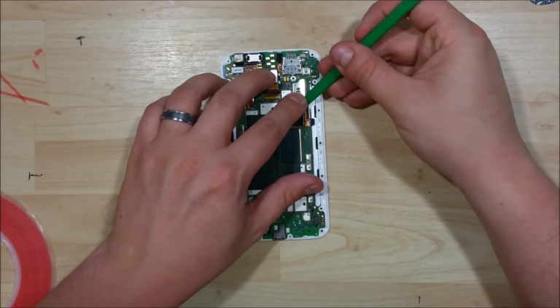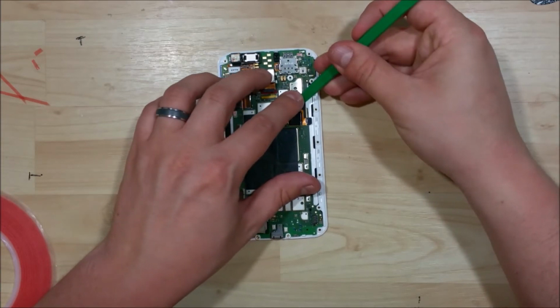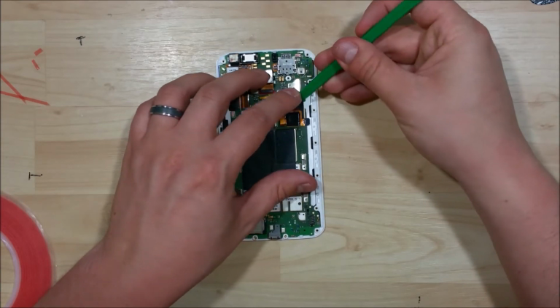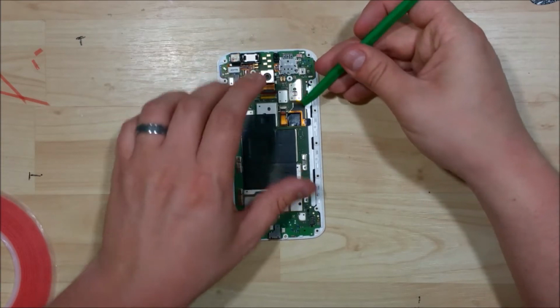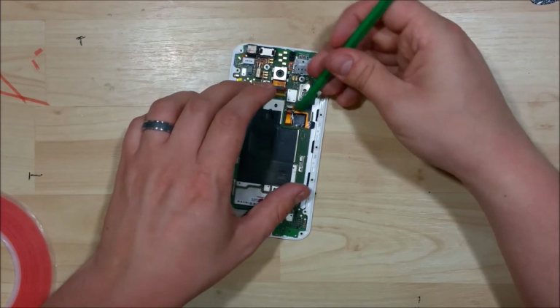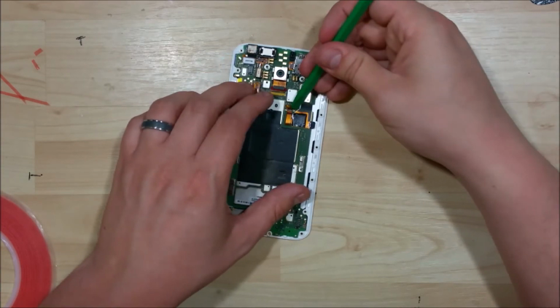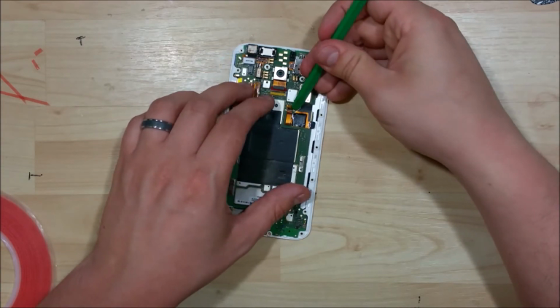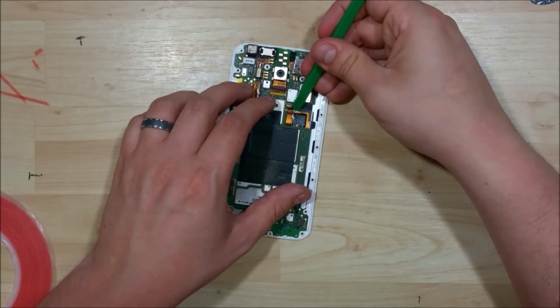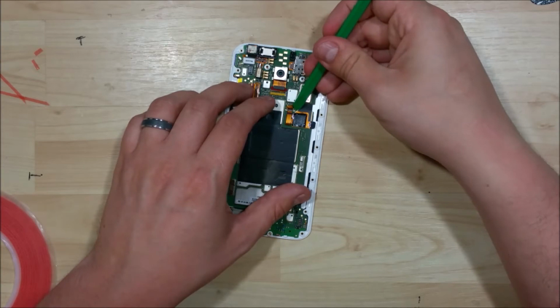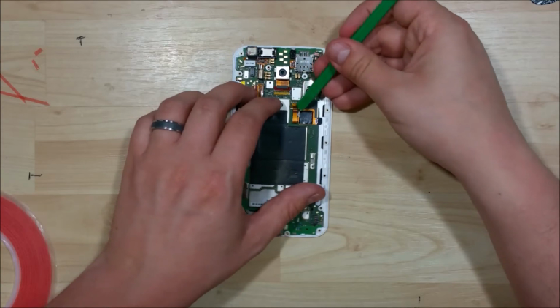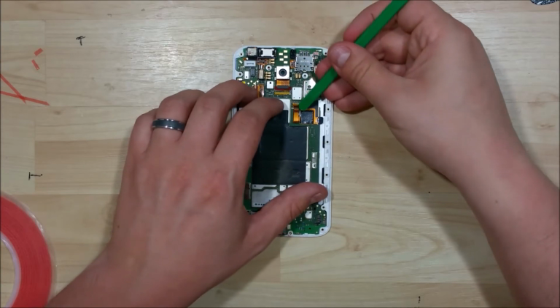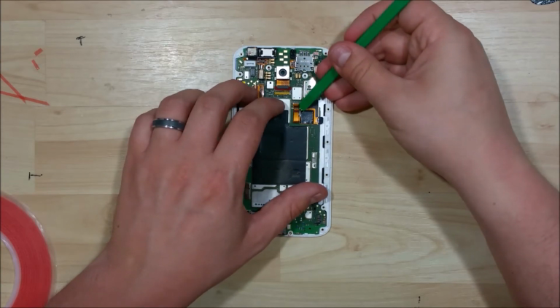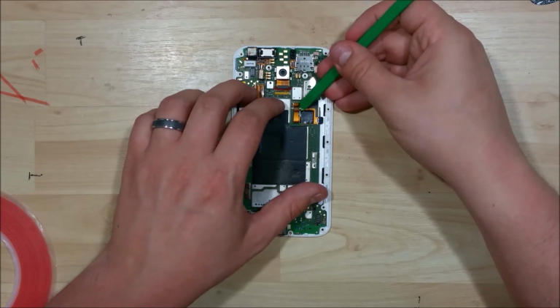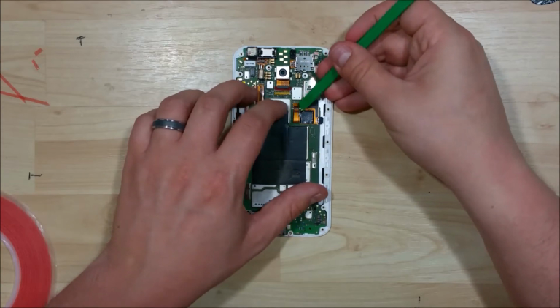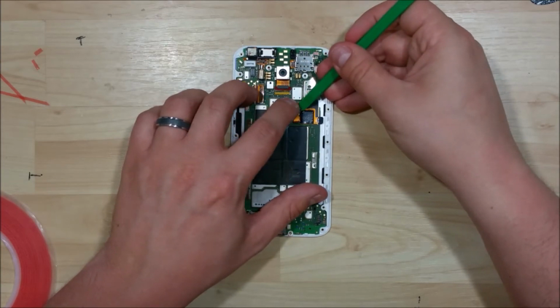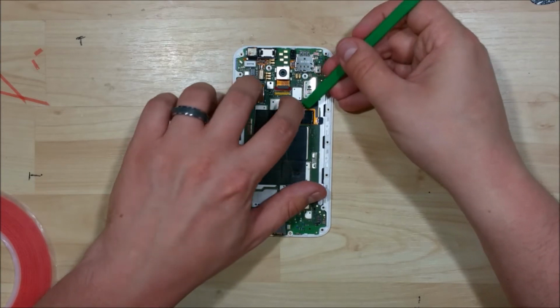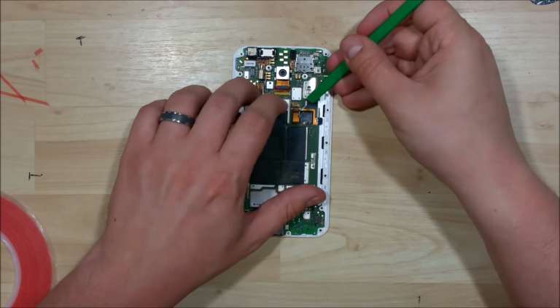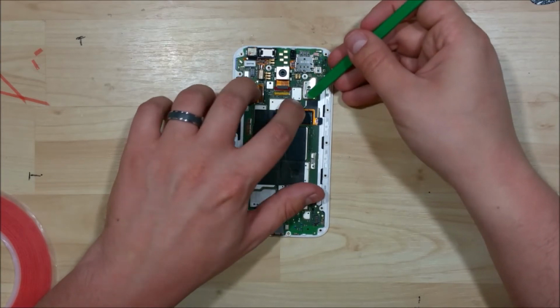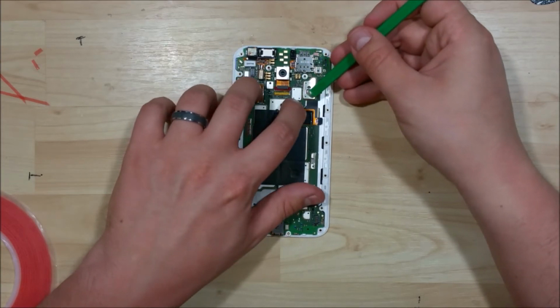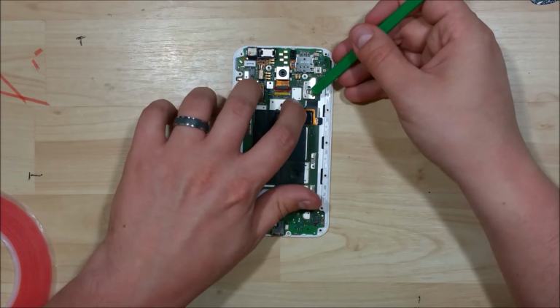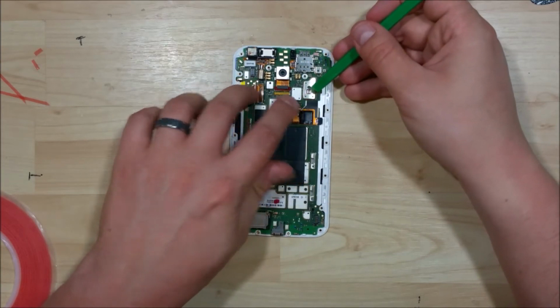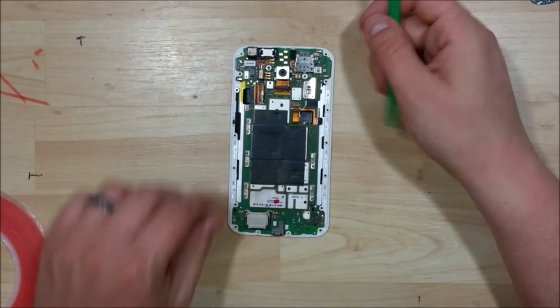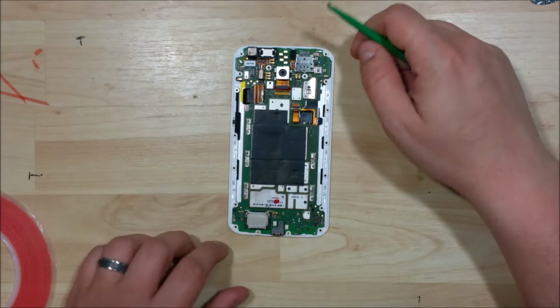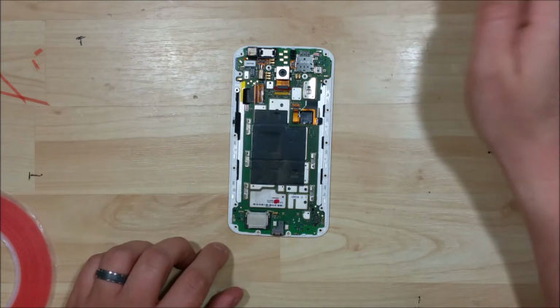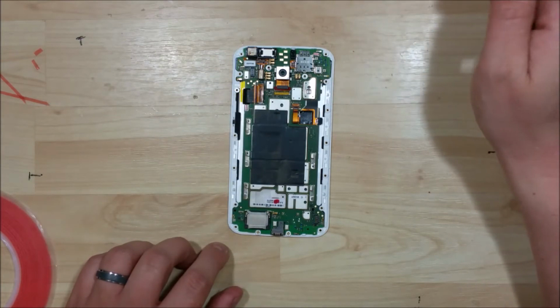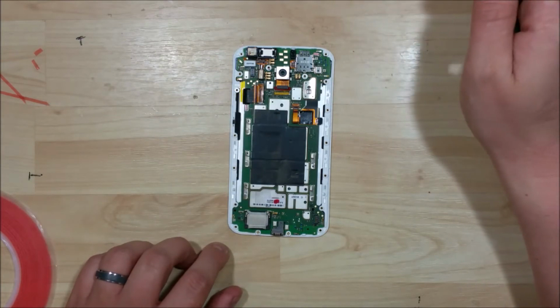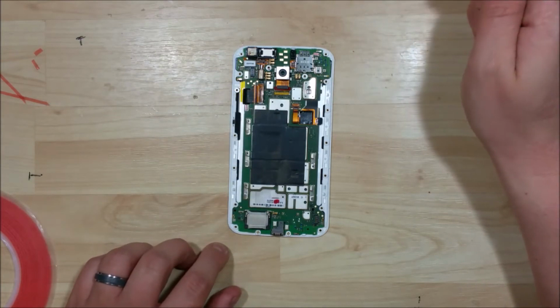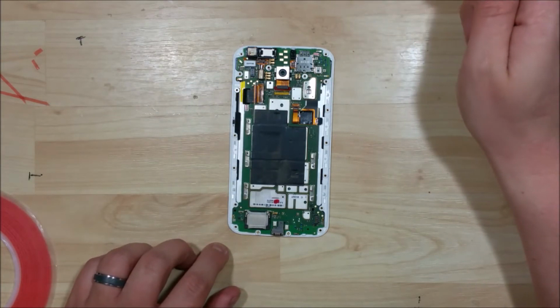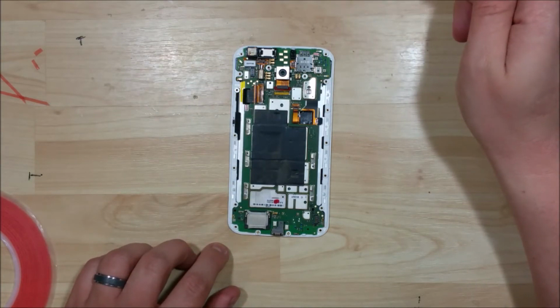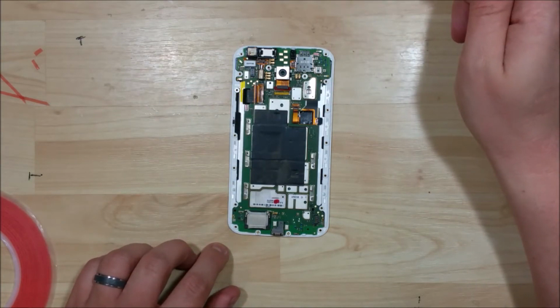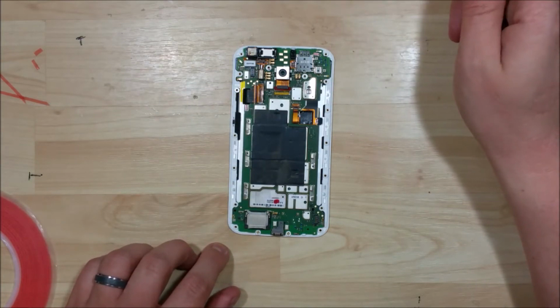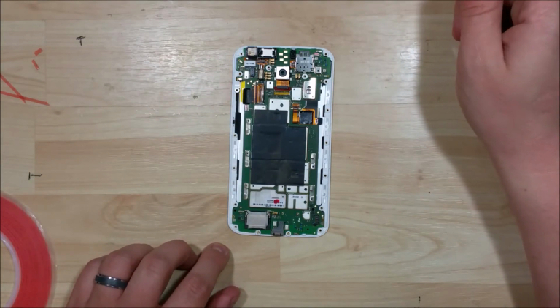The next step is we're going to take this little capstone tape that we removed off the connectors and reapply it. It just goes right on top of the connector itself — it doesn't have to go on top of the cable. I have a smaller one for the other display cable here as well.